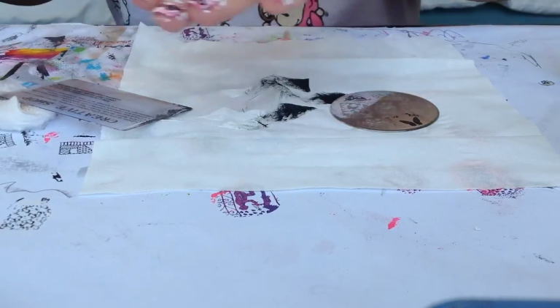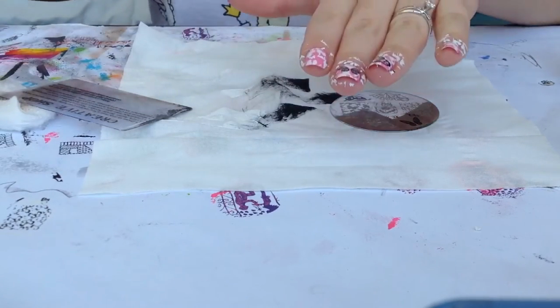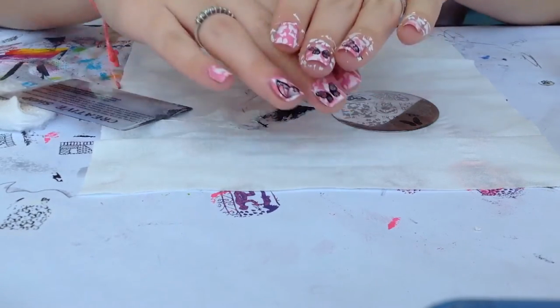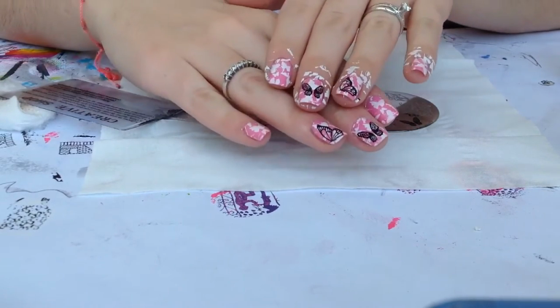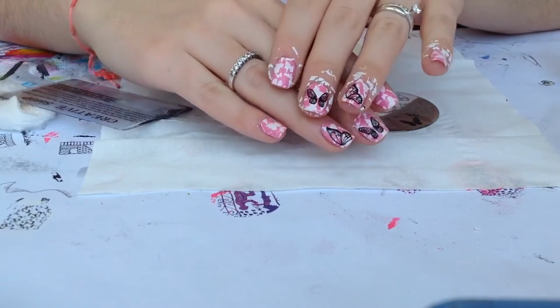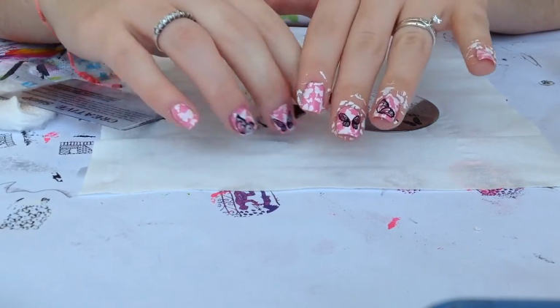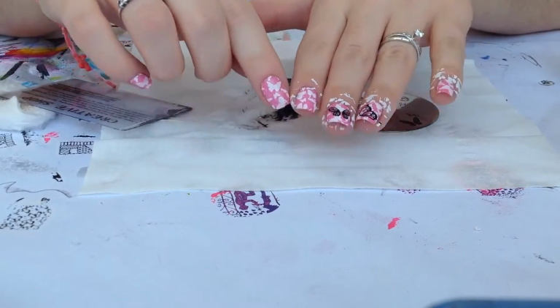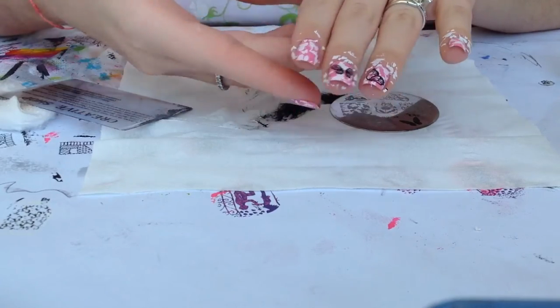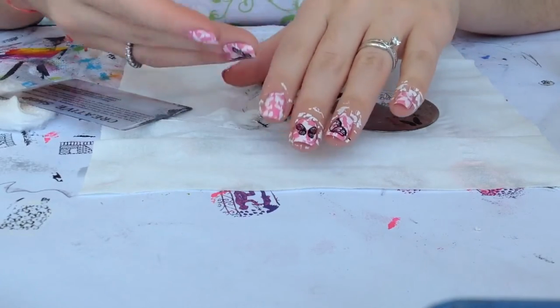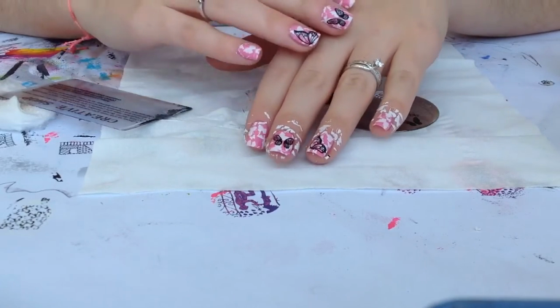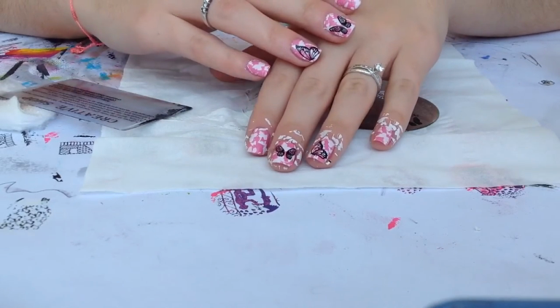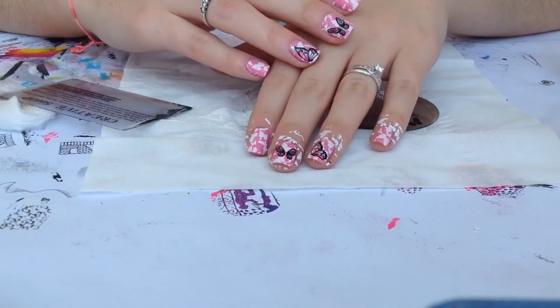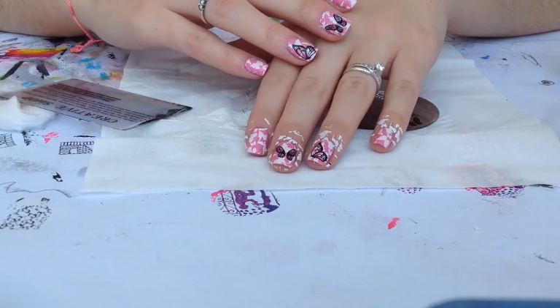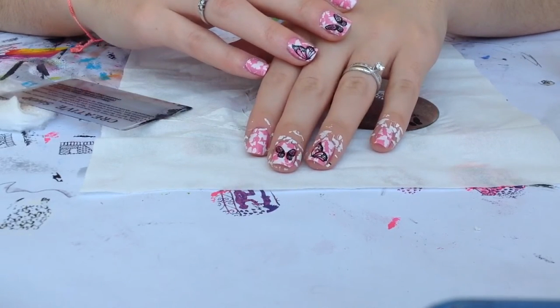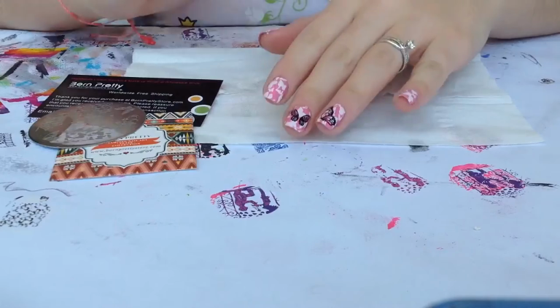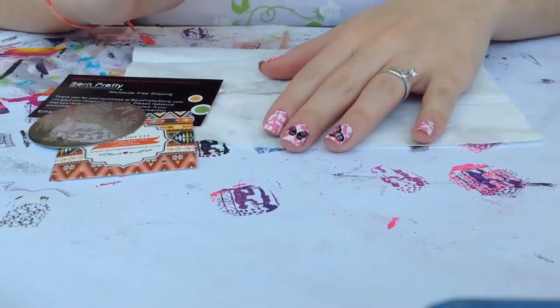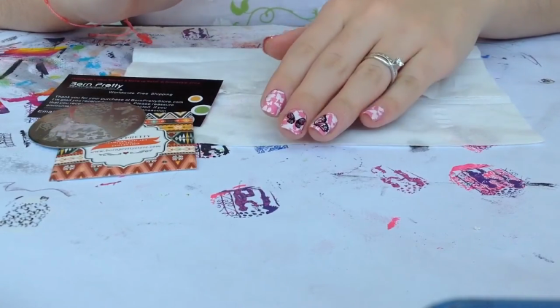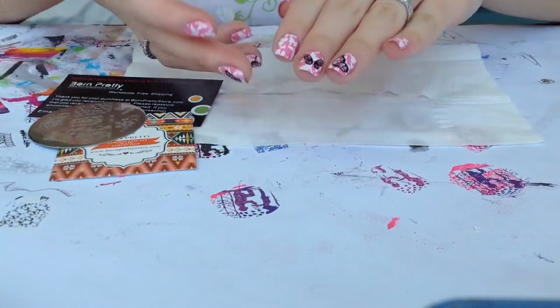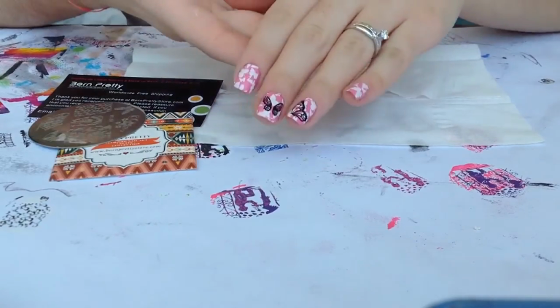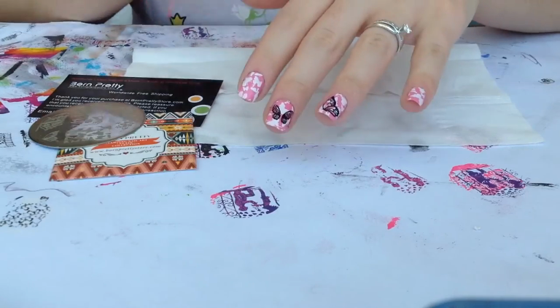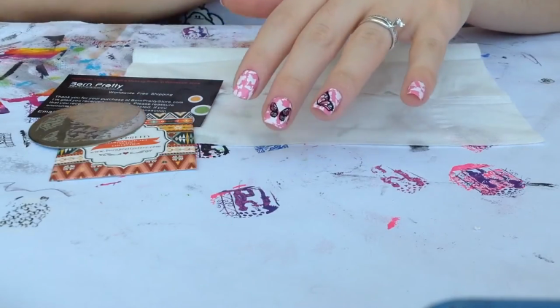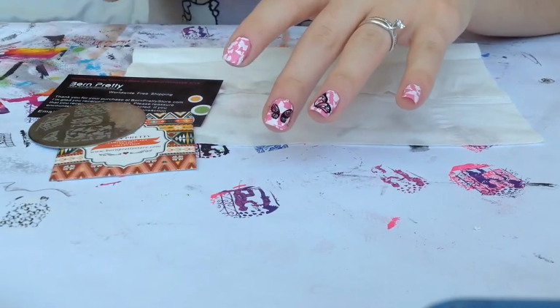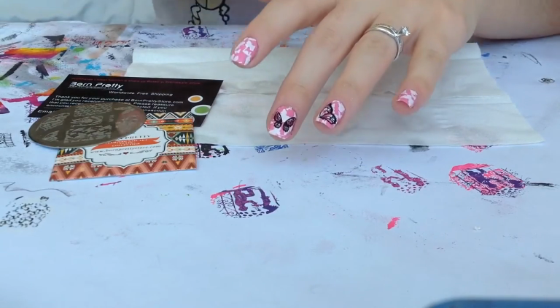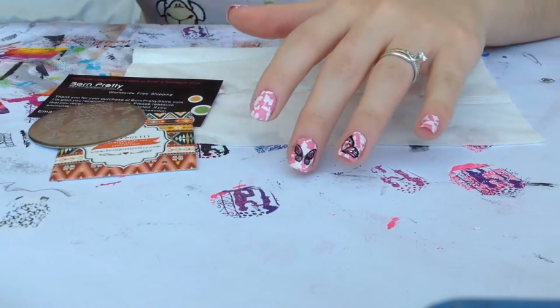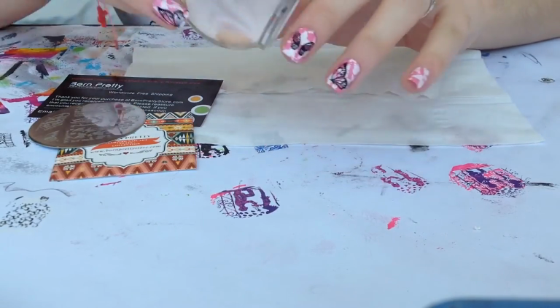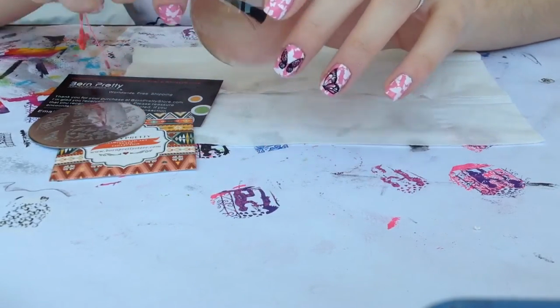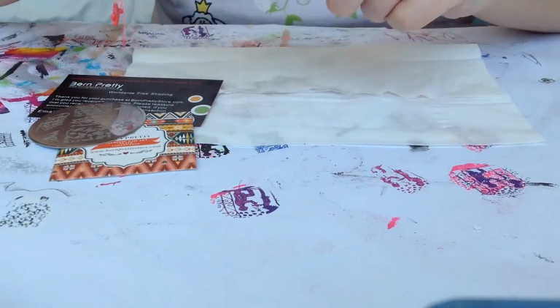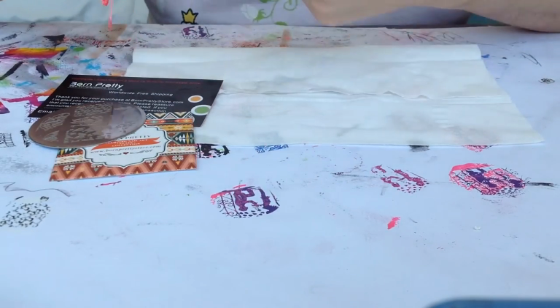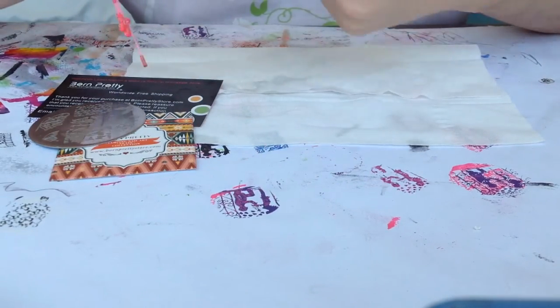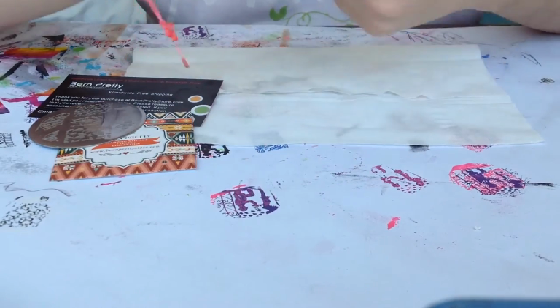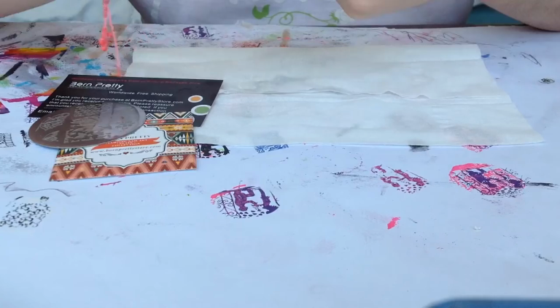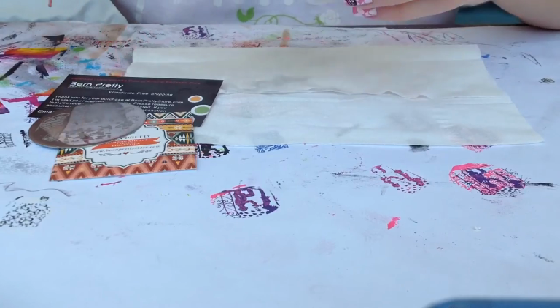I'm going to clean up around the edges and I'll be back to show you the final result. So I just finished cleaning up, and our final step is applying our favorite top coat — I'm using a fast dry top coat.